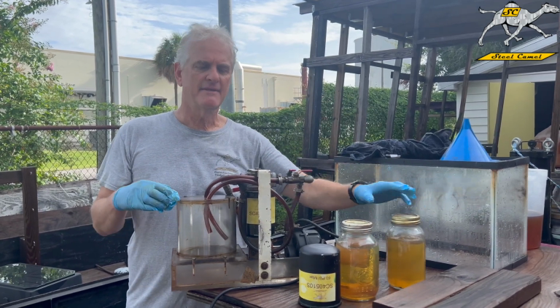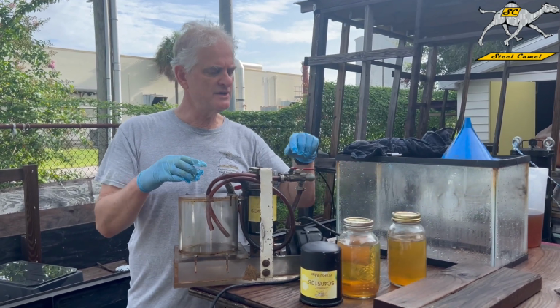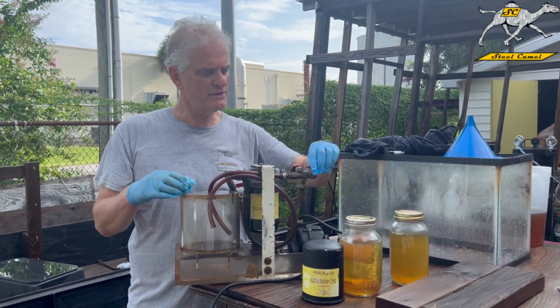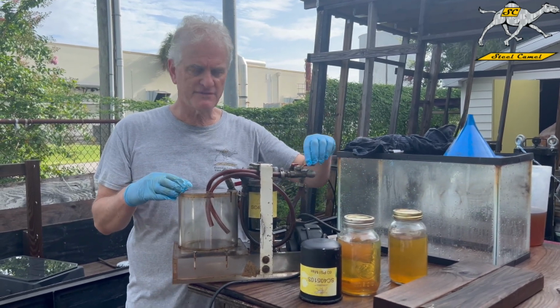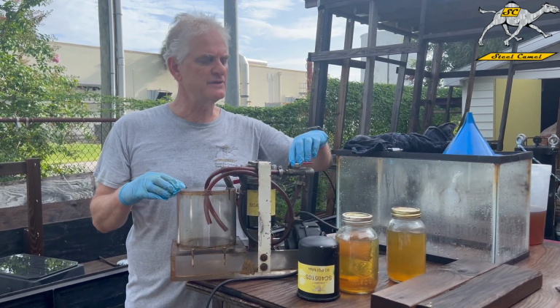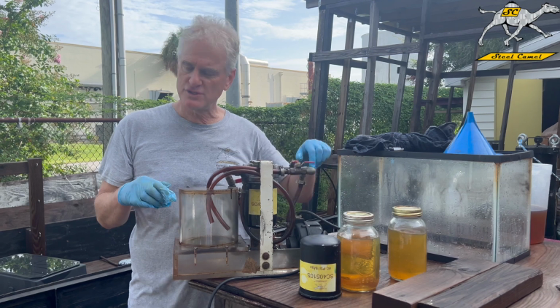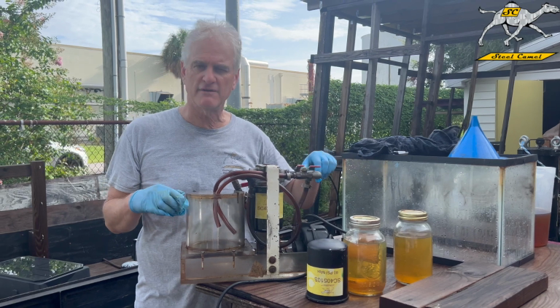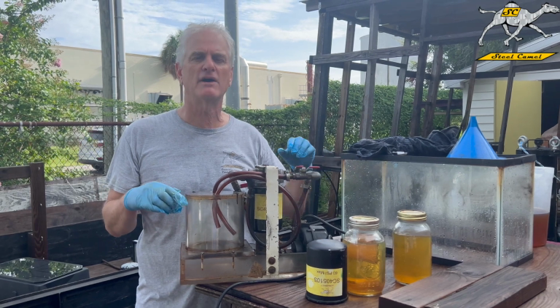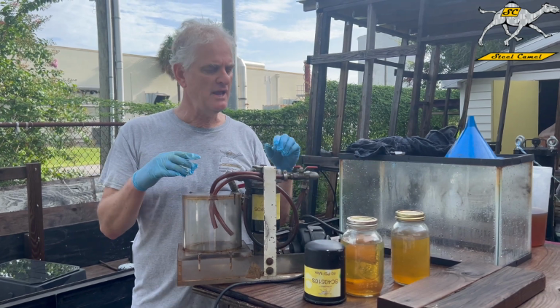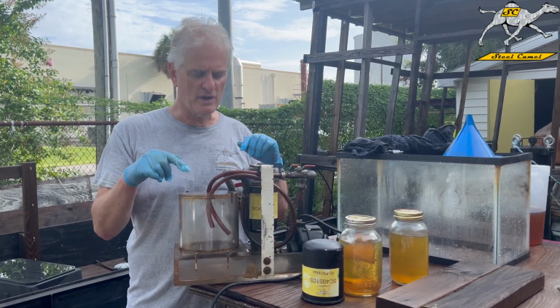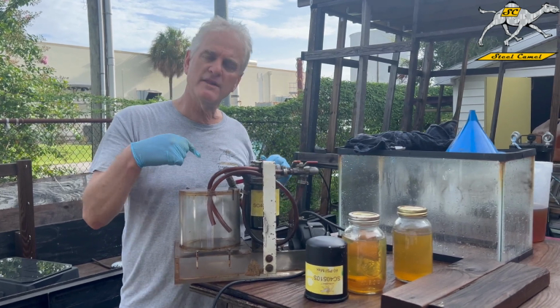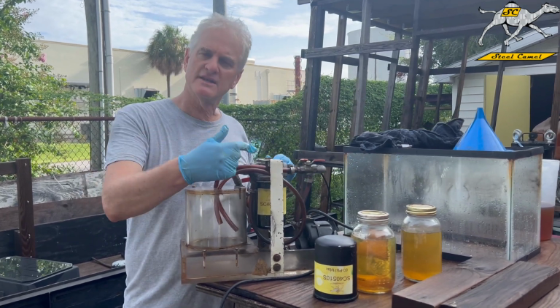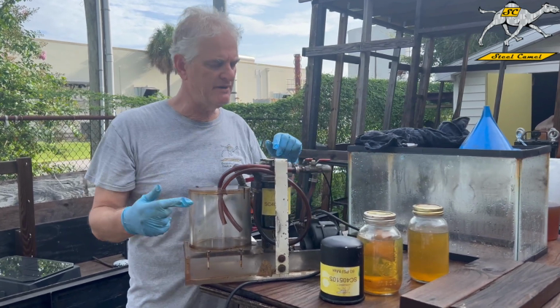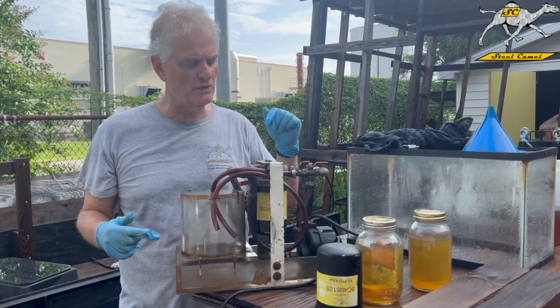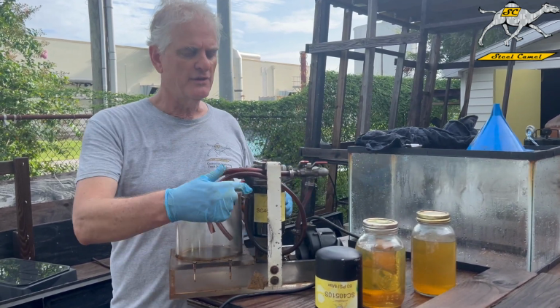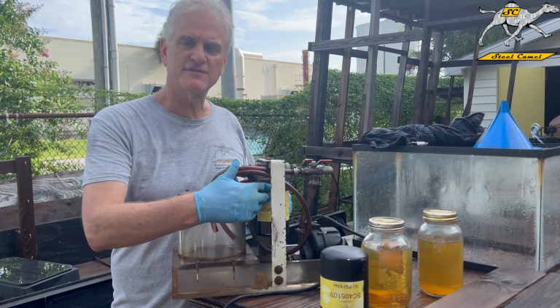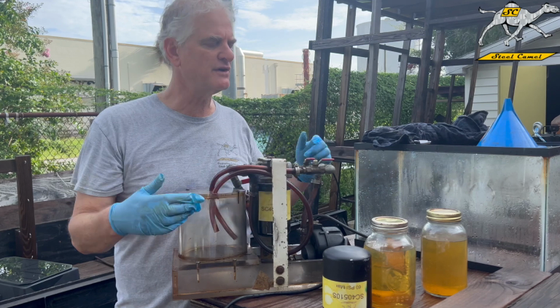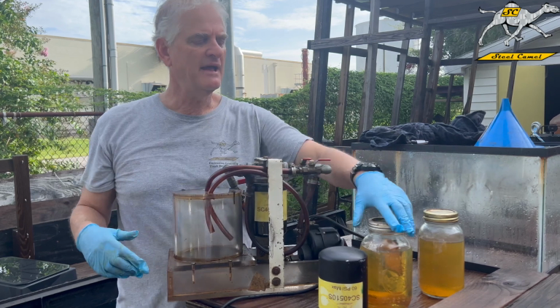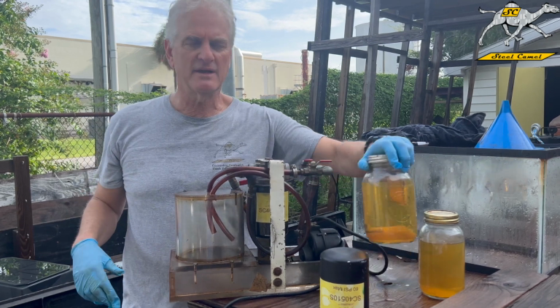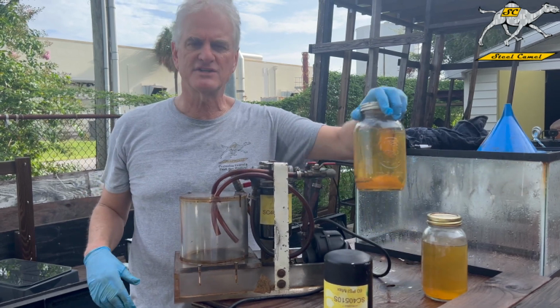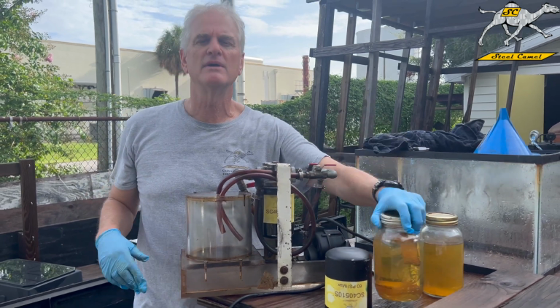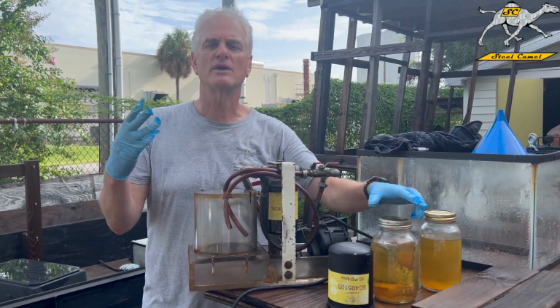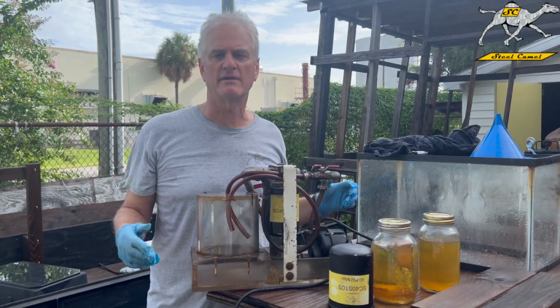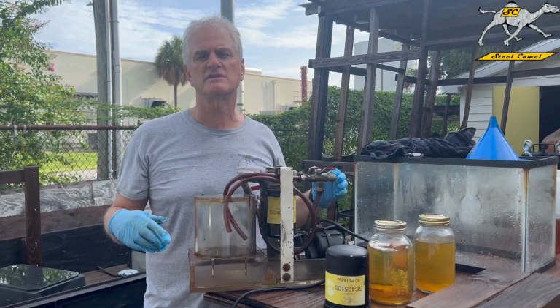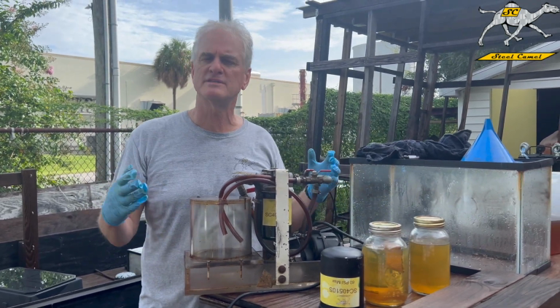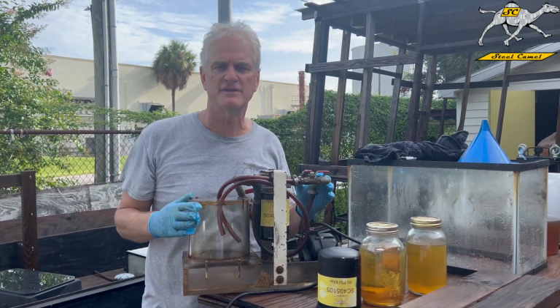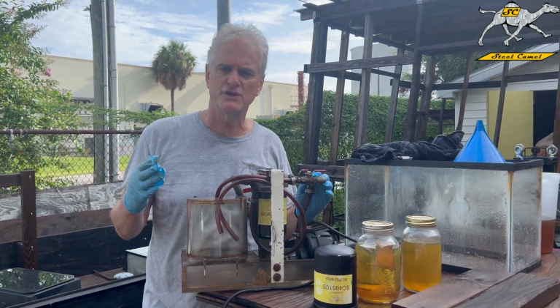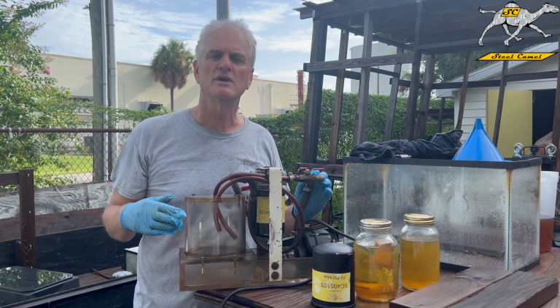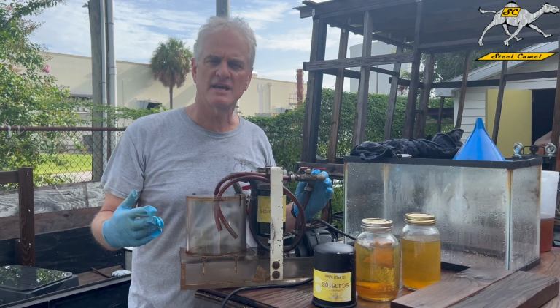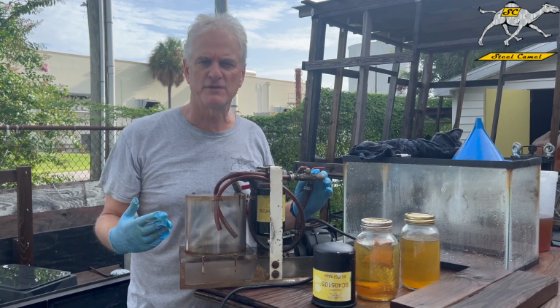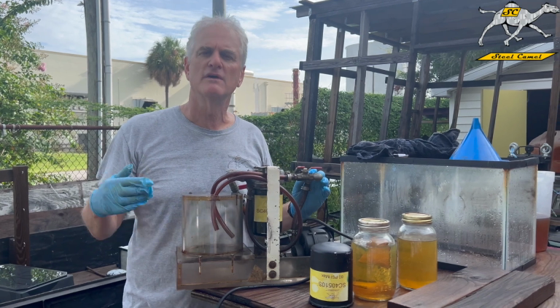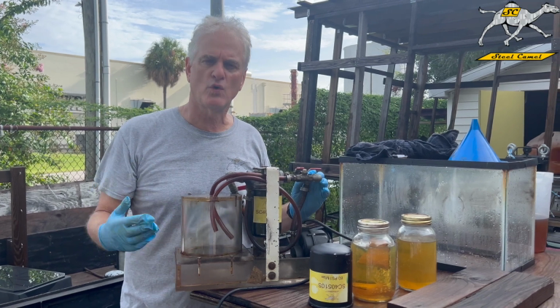Then we're going to close this valve, turn this other valve on, and we're going to run the contaminated fuel through this filter. Then we'll get another sample and show you how that works and why it's beneficial for you to test your fuel for water.